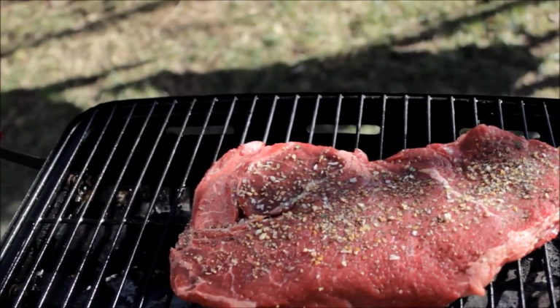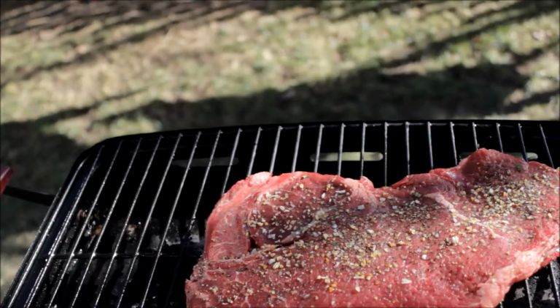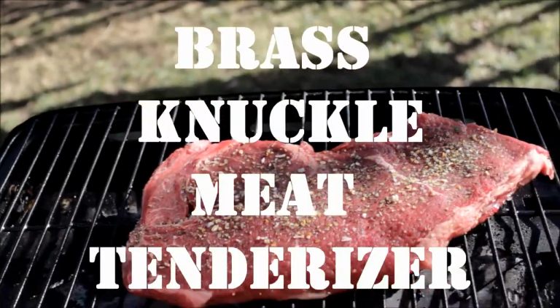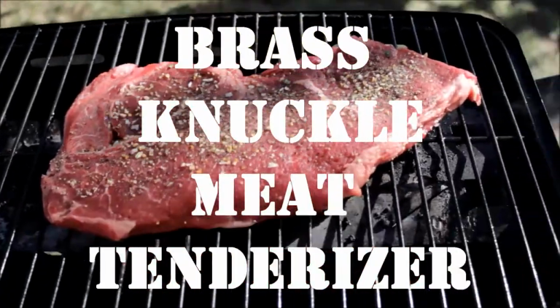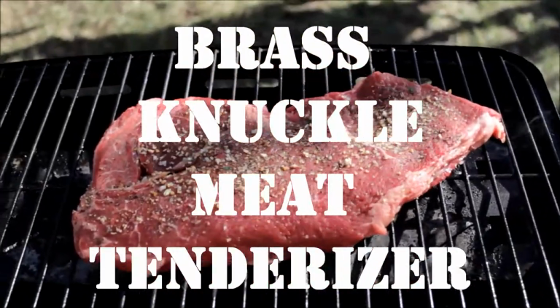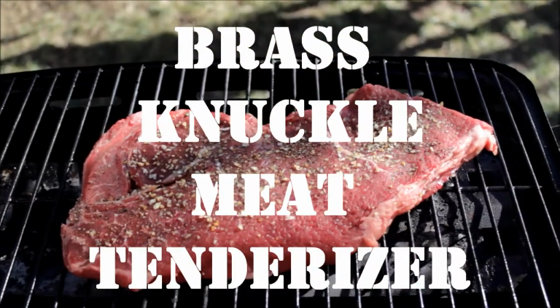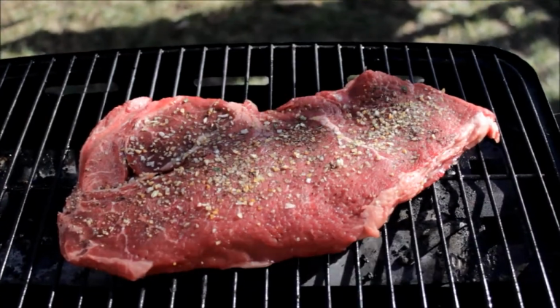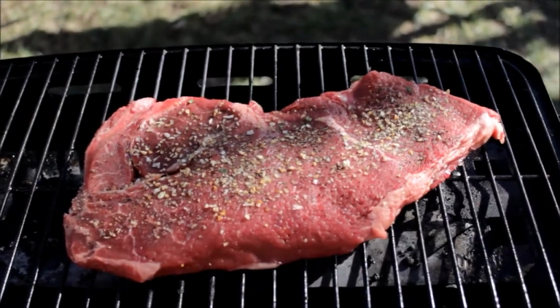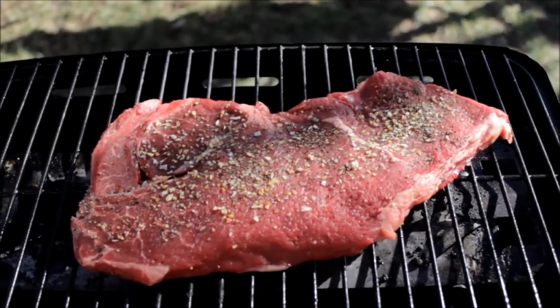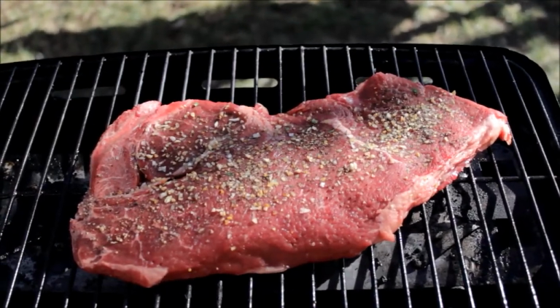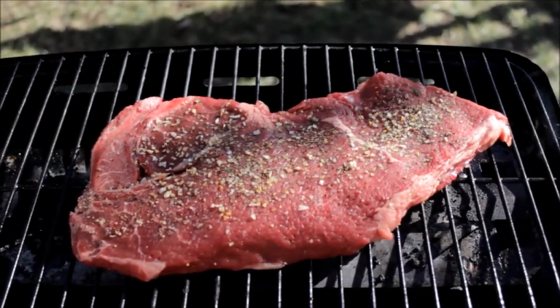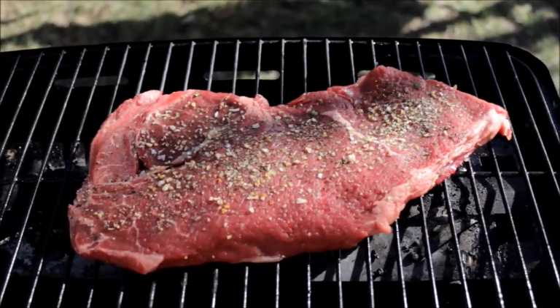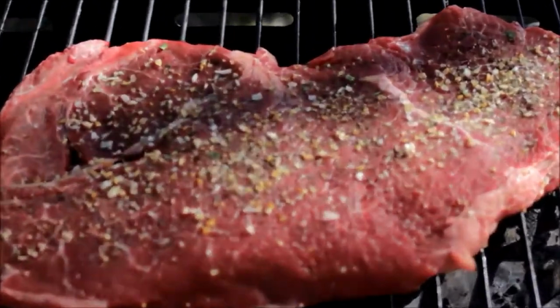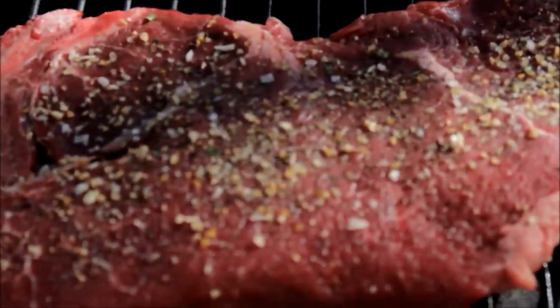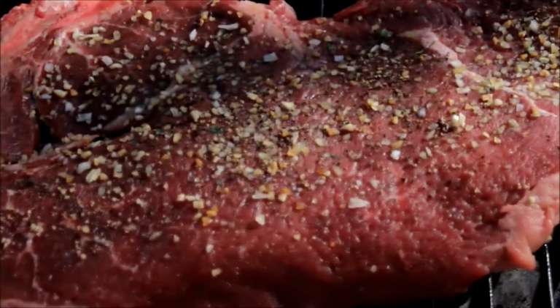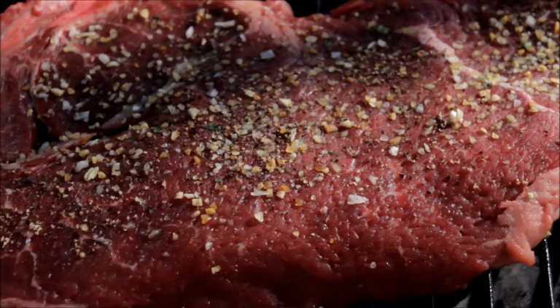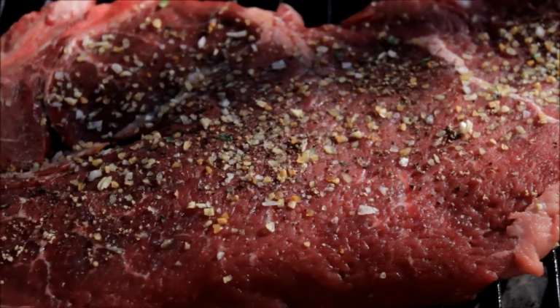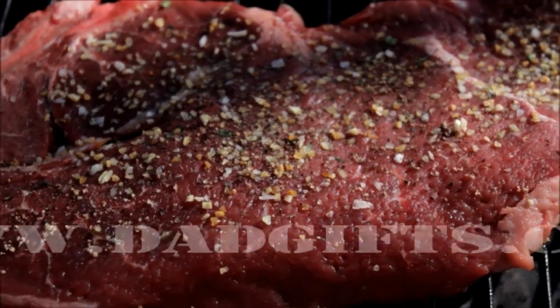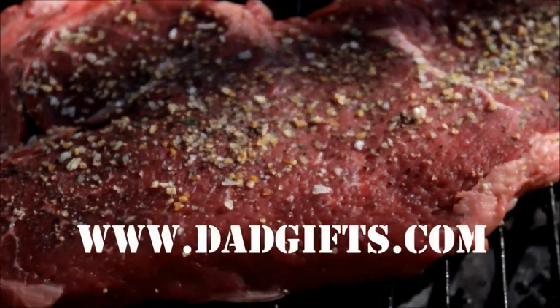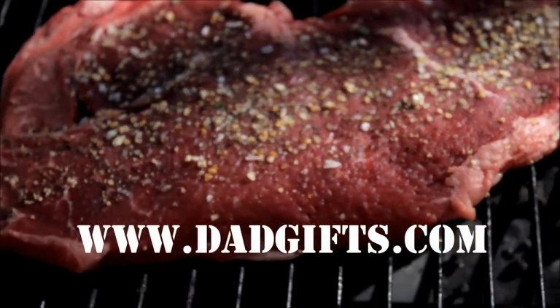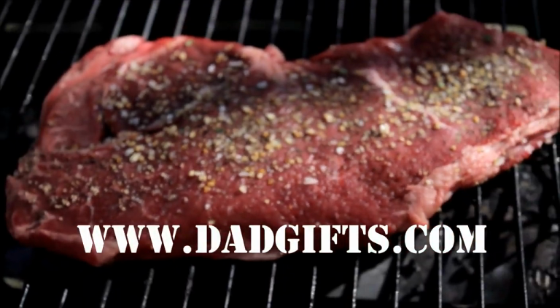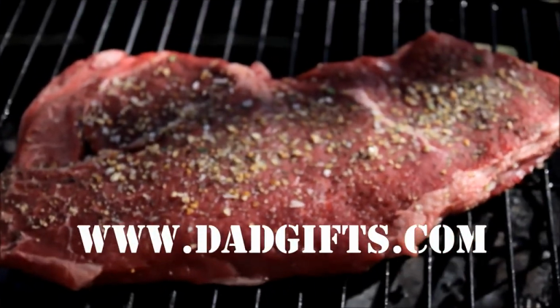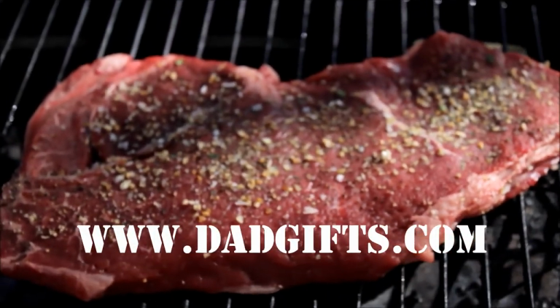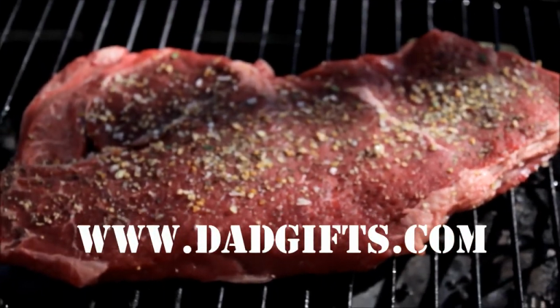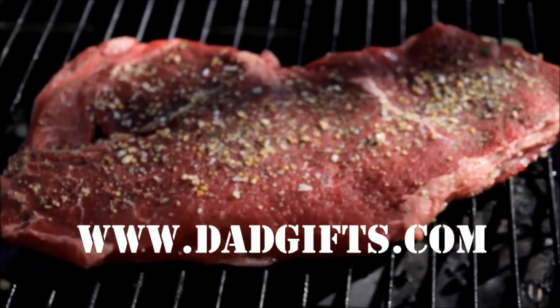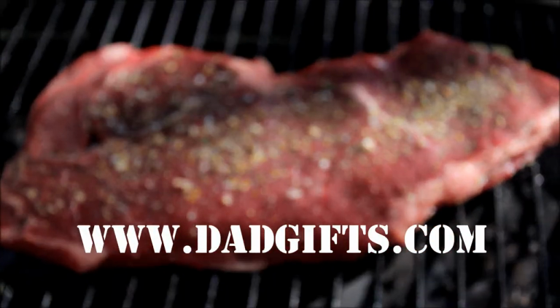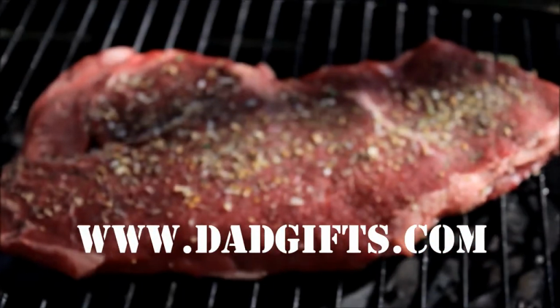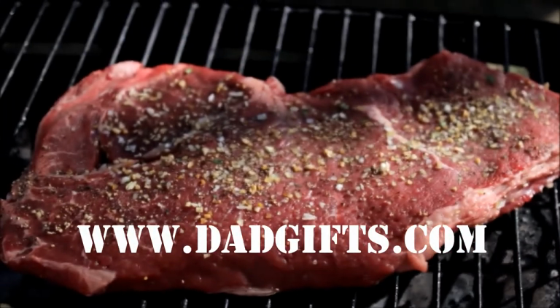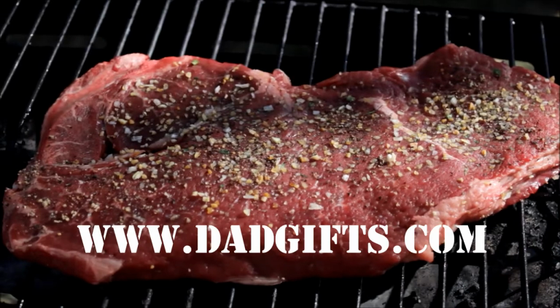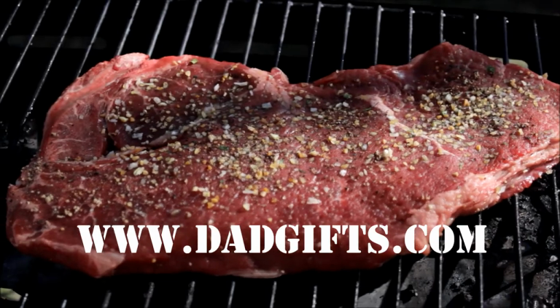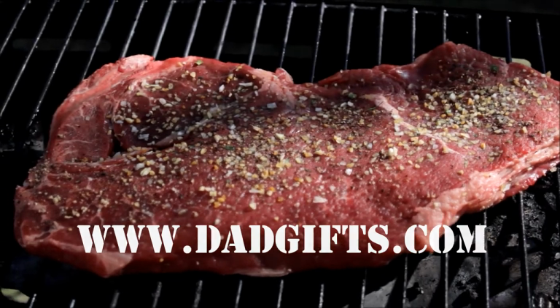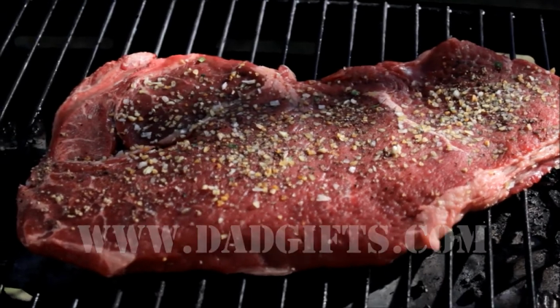Buy some brass knuckle meat tenderizers from Dadgifts.com. That's Dadgifts.com — great gifts for dads. Dadgifts.com.